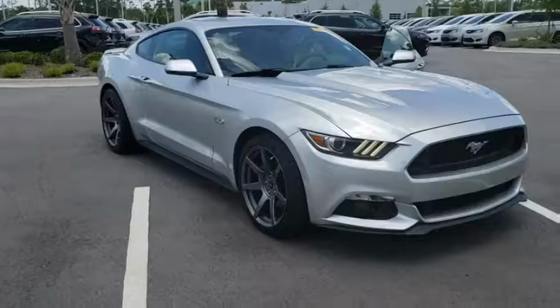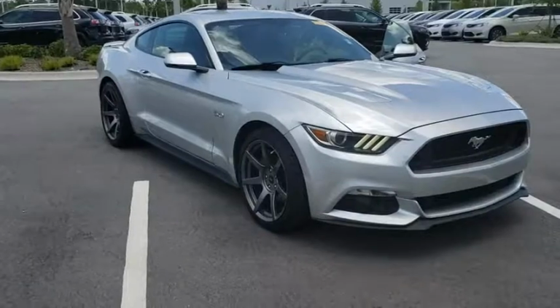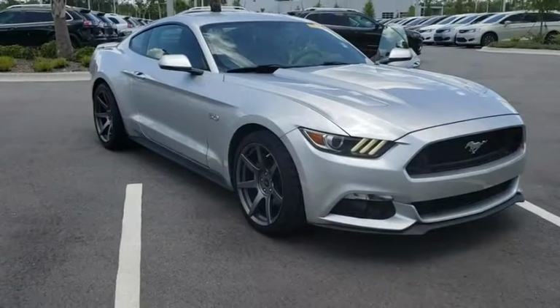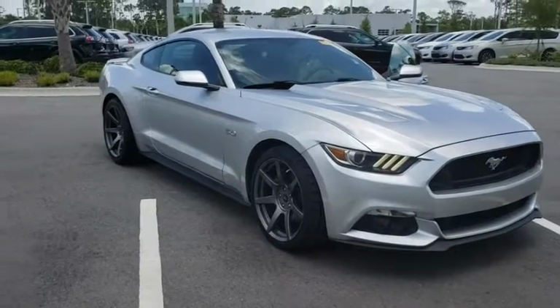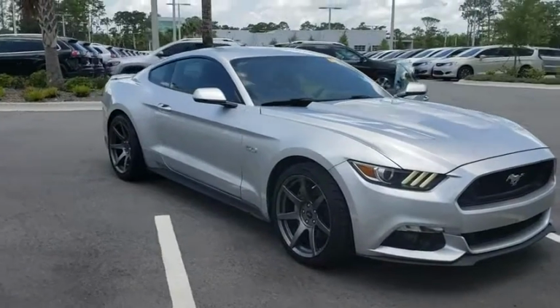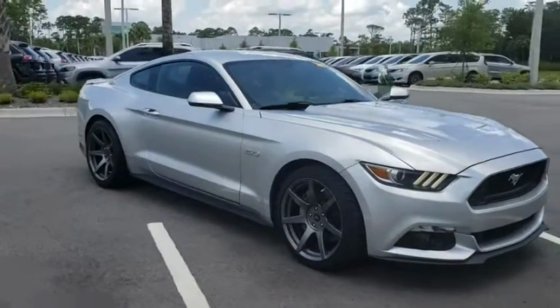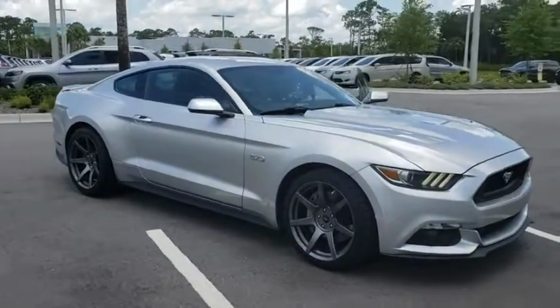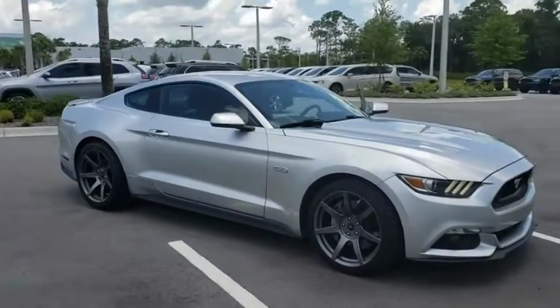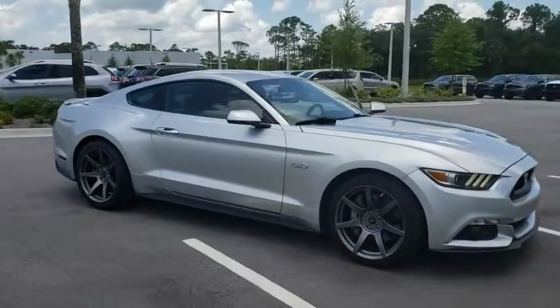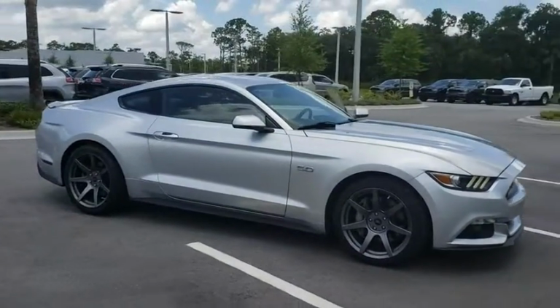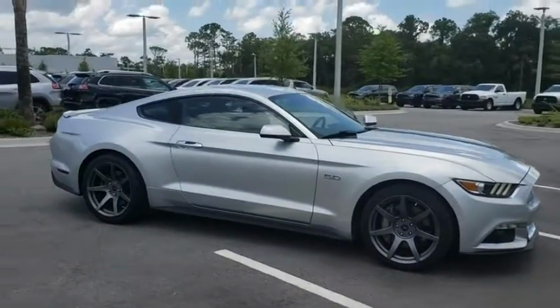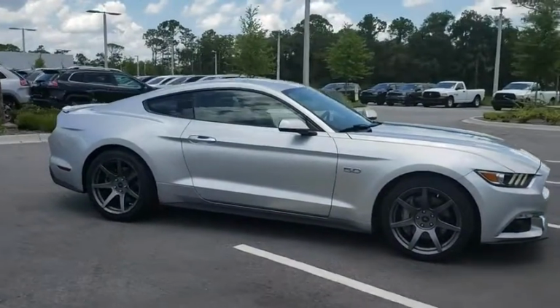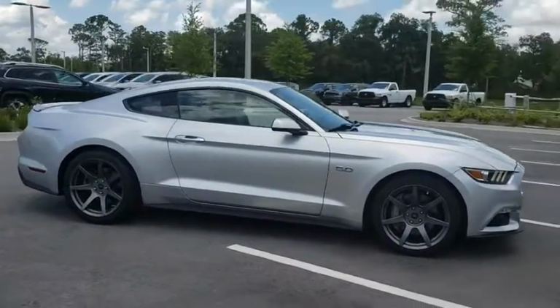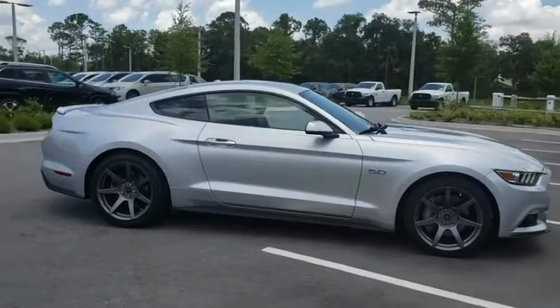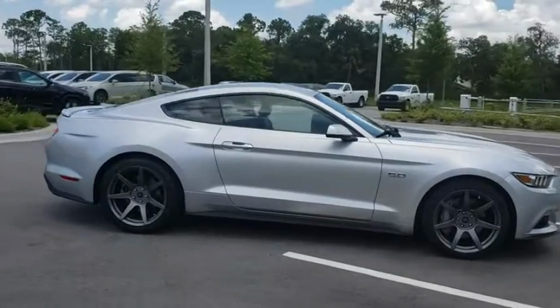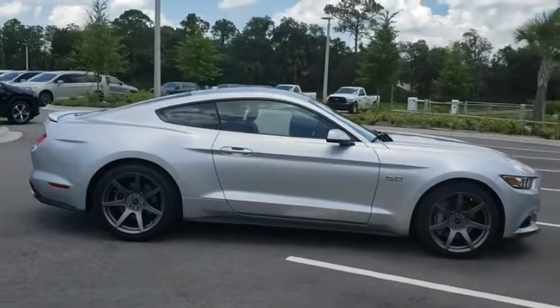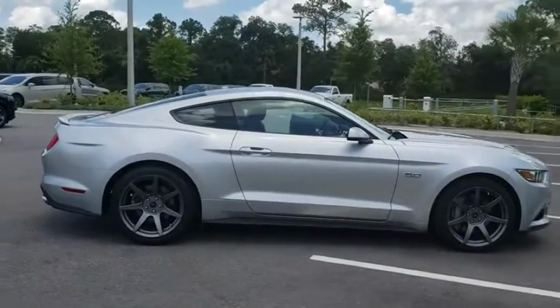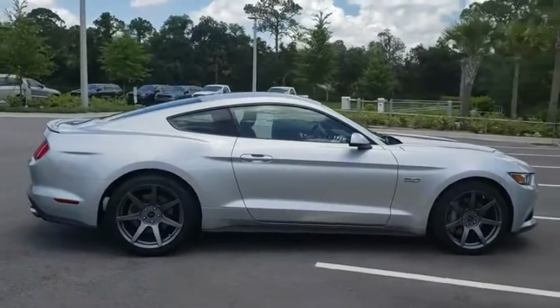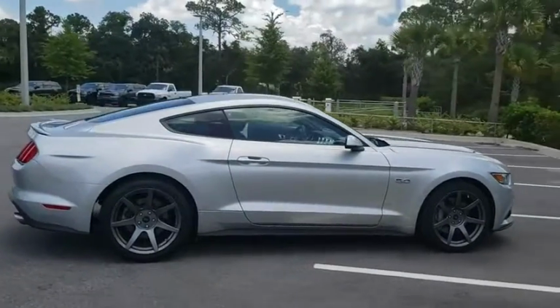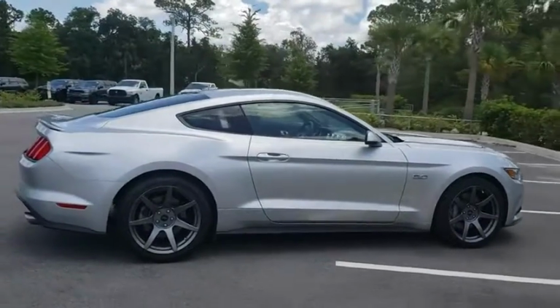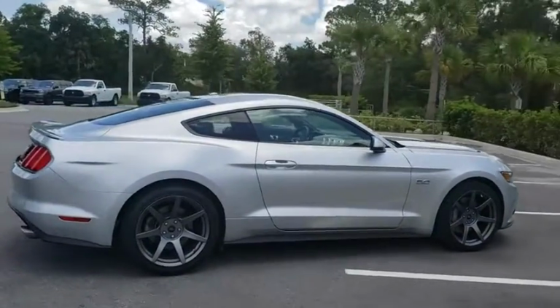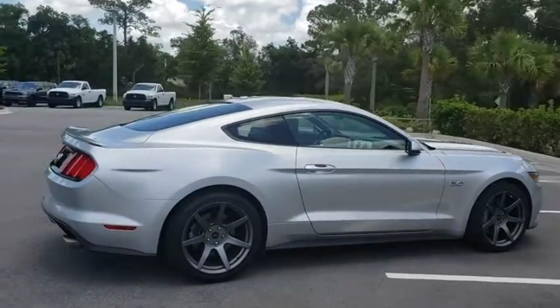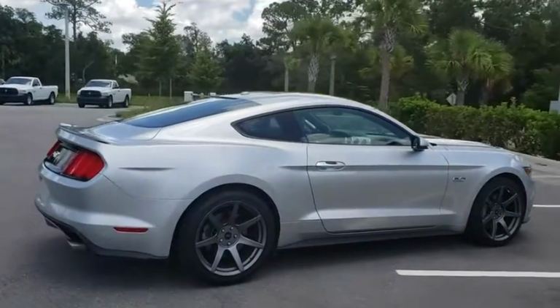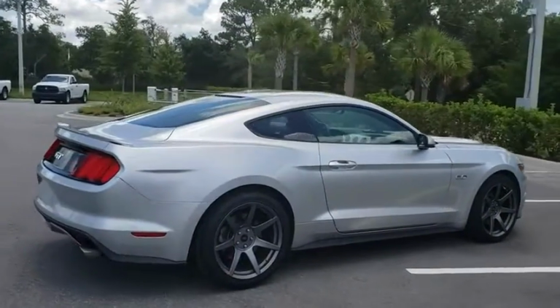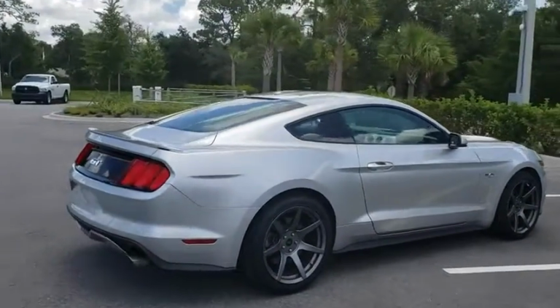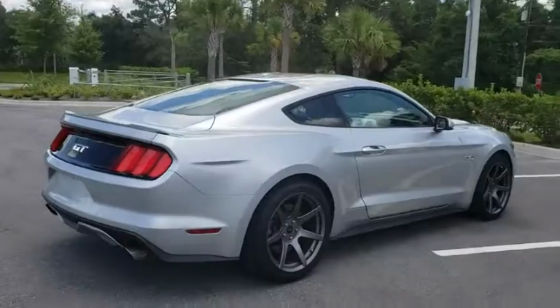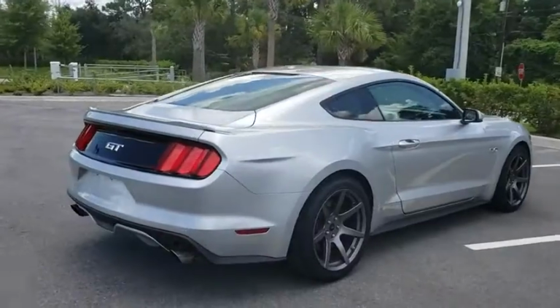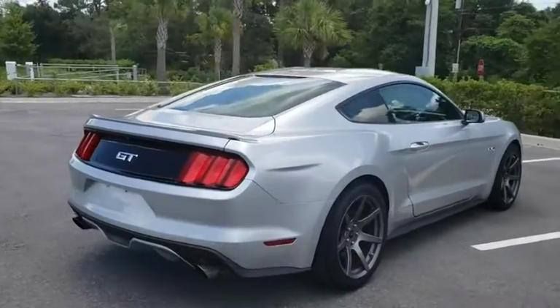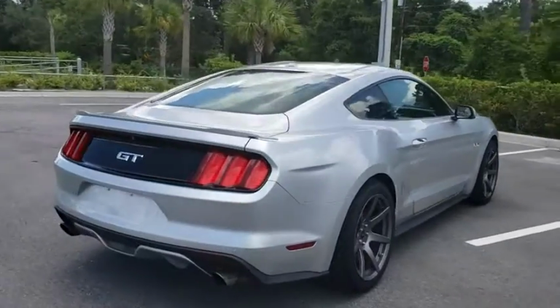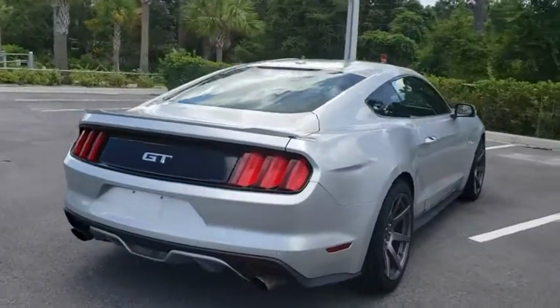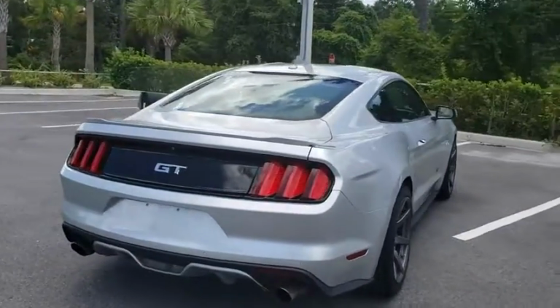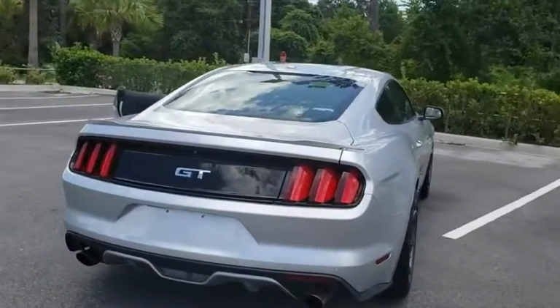Looking for the right vehicle? Check out the 2015 Ford Mustang. The Mustang is race-worthy and ready for the track. This vehicle has less than 50,000 miles. Here are some of this vehicle's great options.